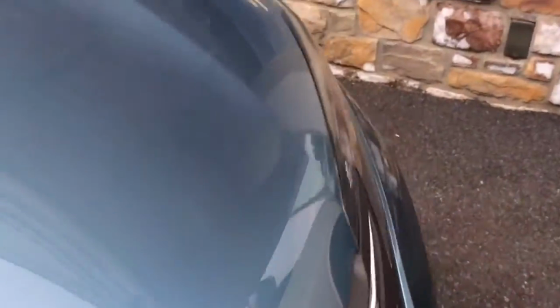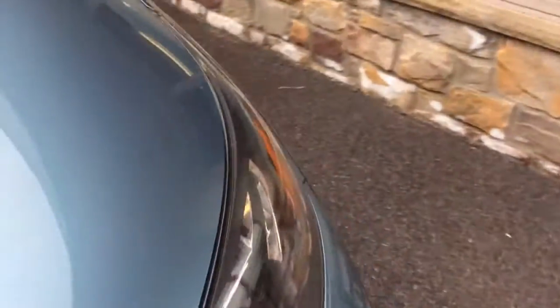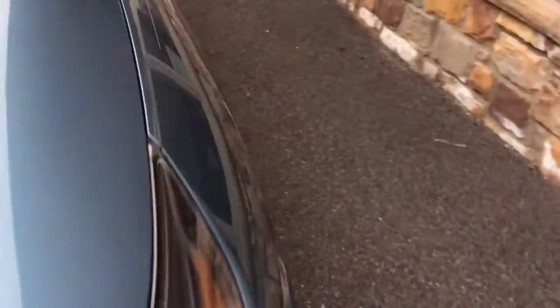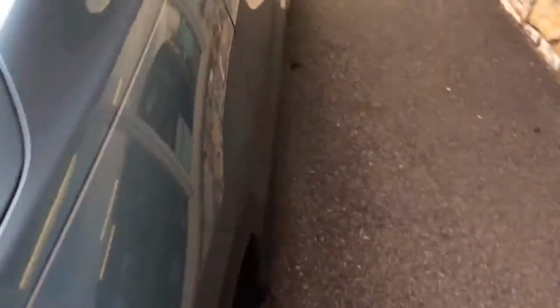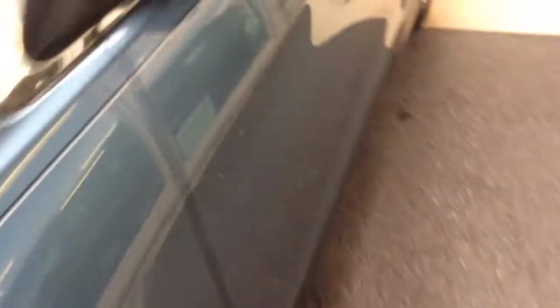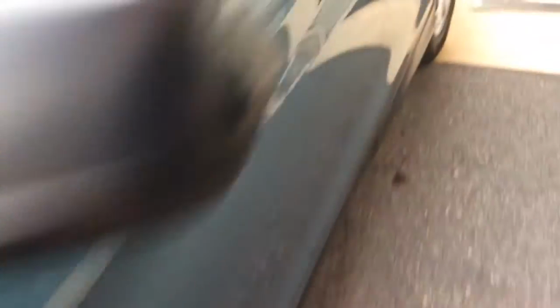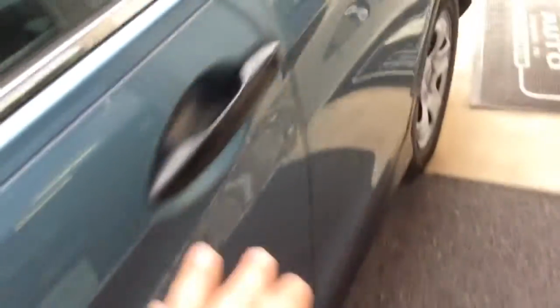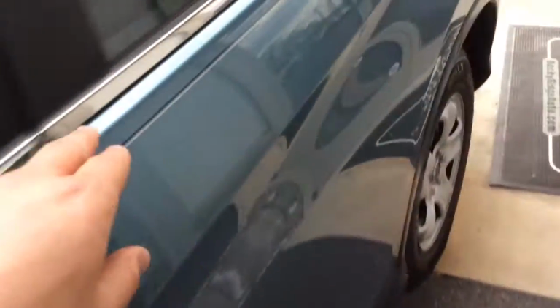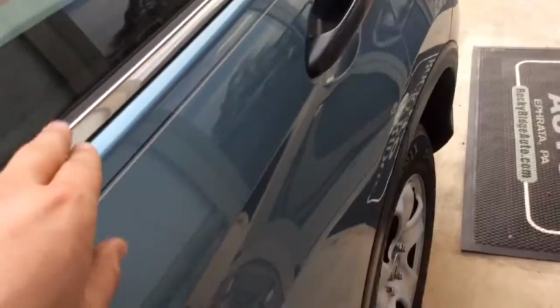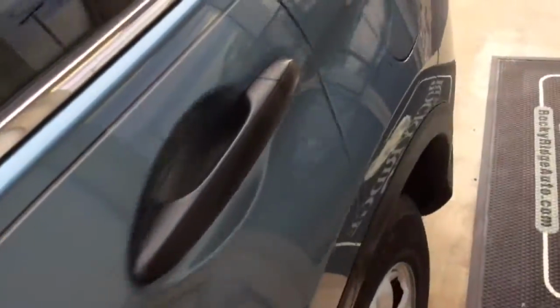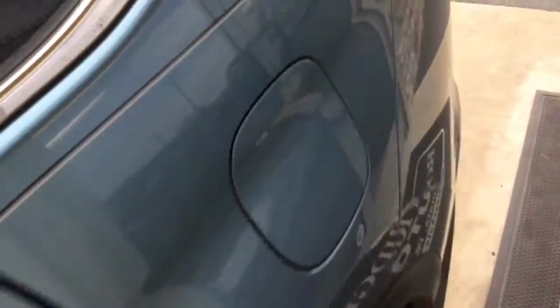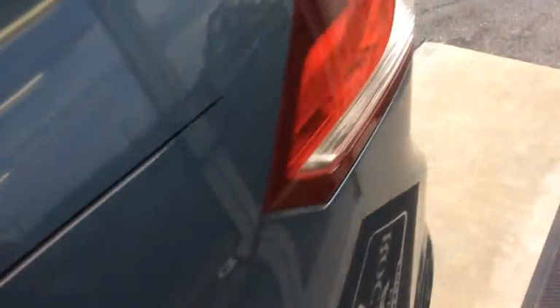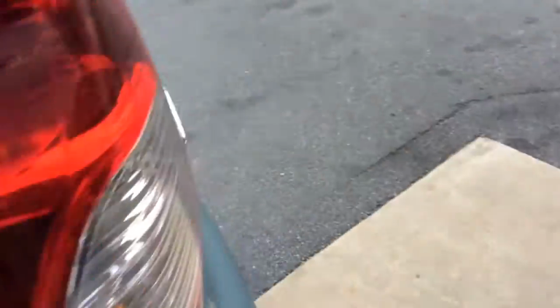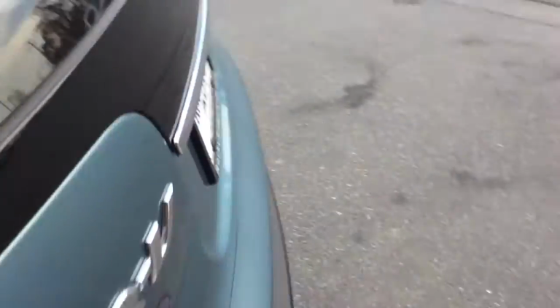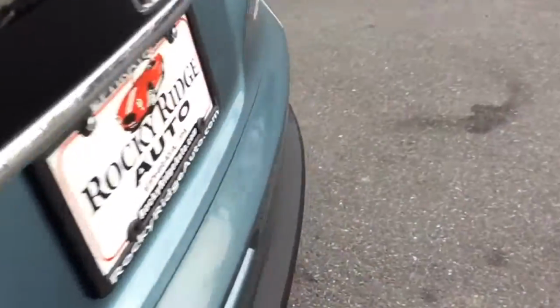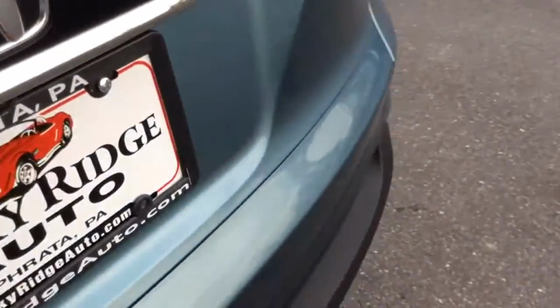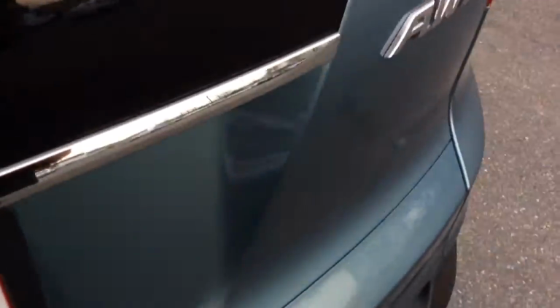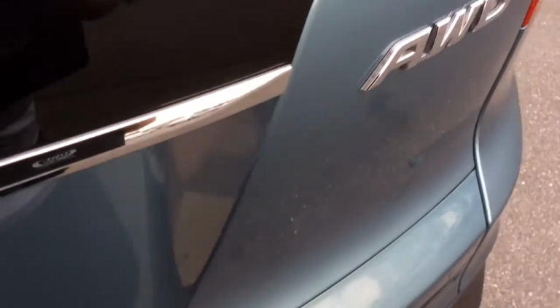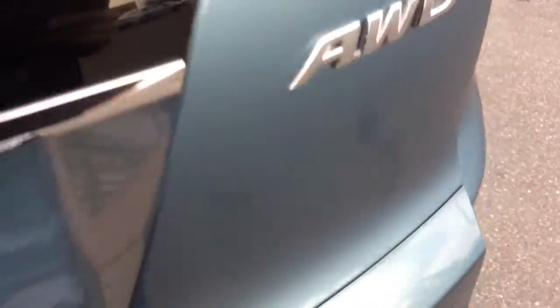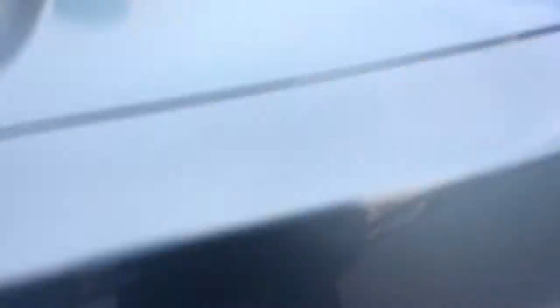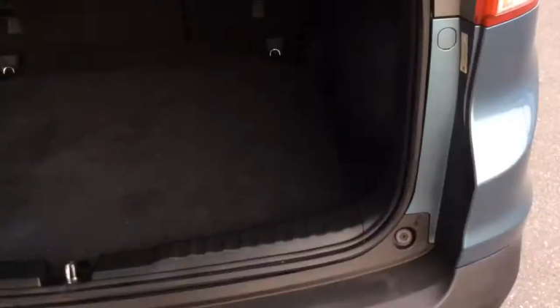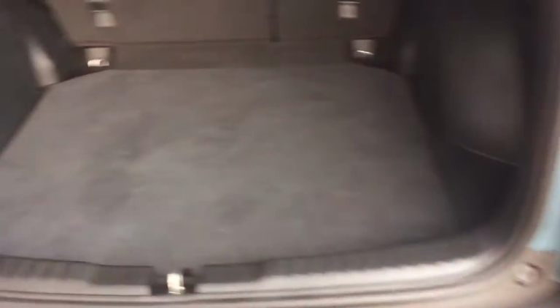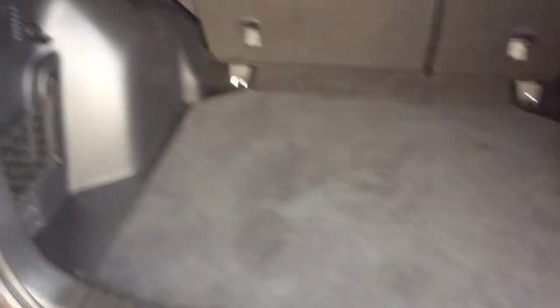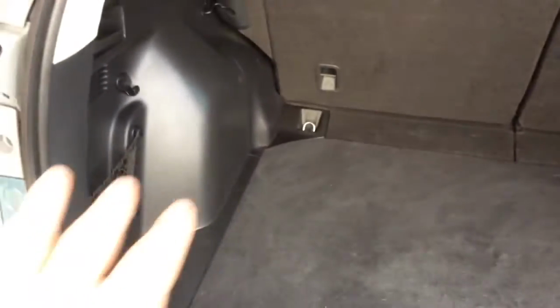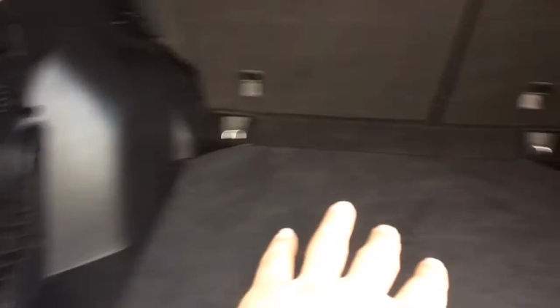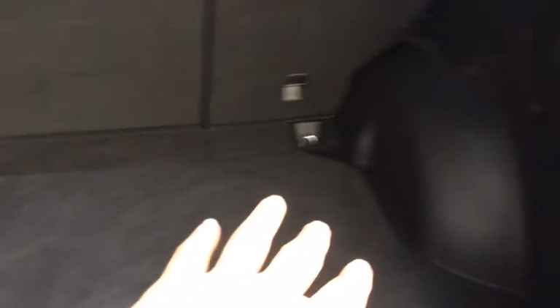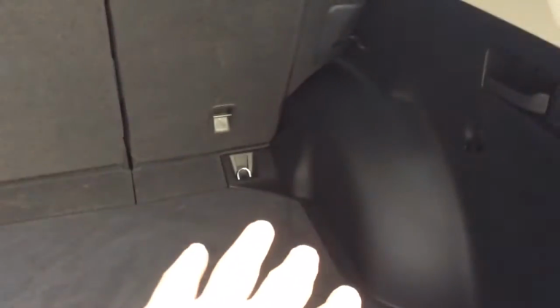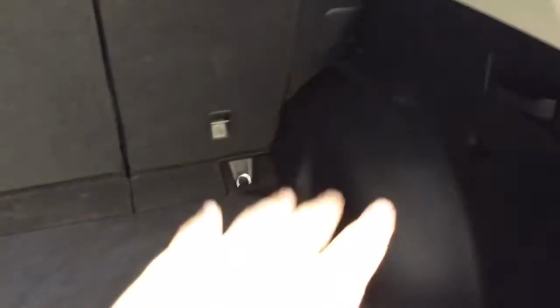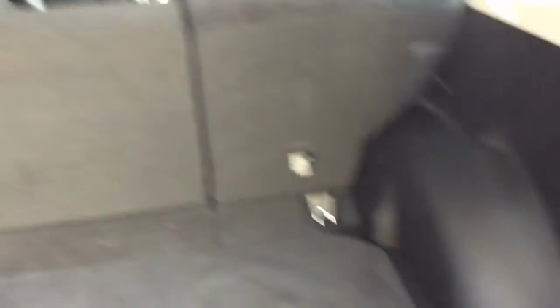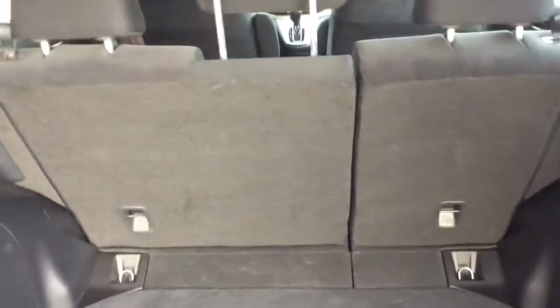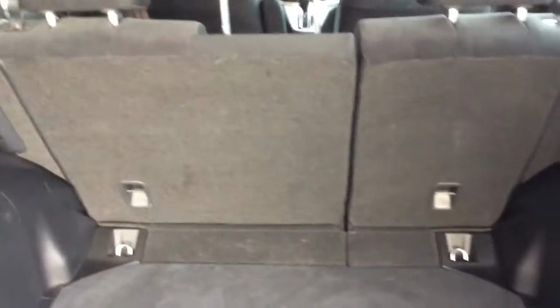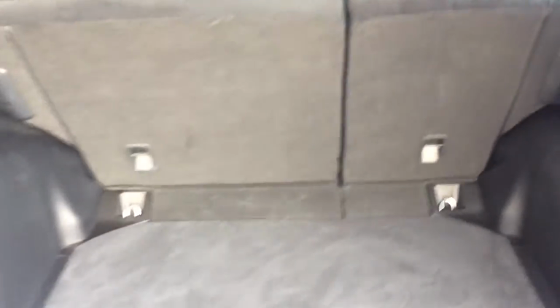Nice clean car on the exterior as well — free of any major scratches, dents, or dings, and has the black and silver pinstripe running down the side. It is all-wheel drive. Flip open the hatch and there's a nice amount of storage and cargo area back here, and the seats fold down as well.